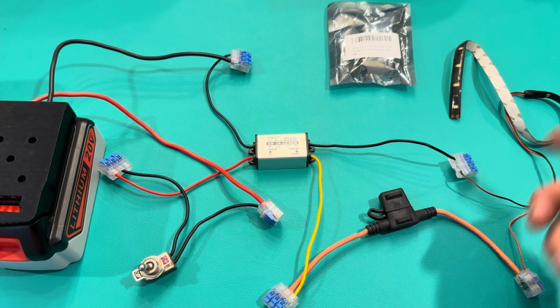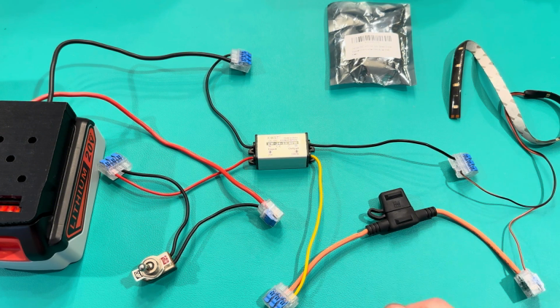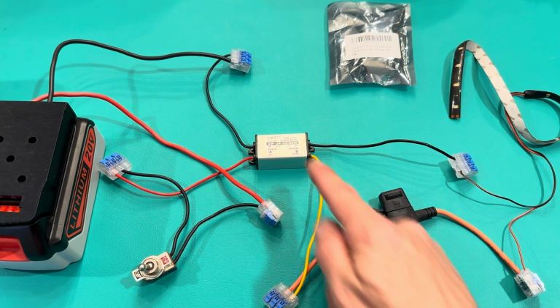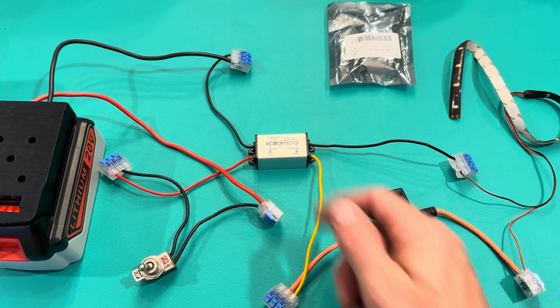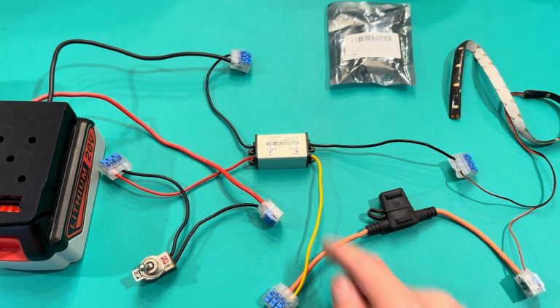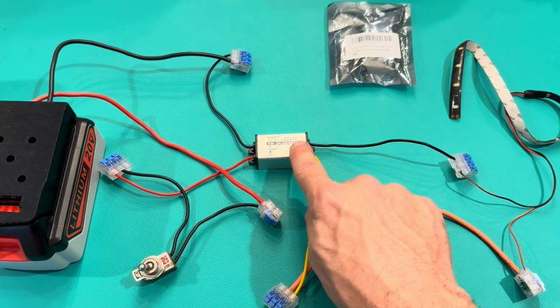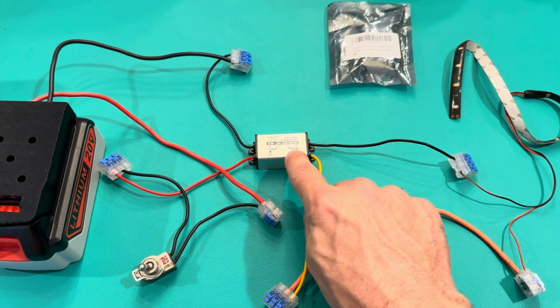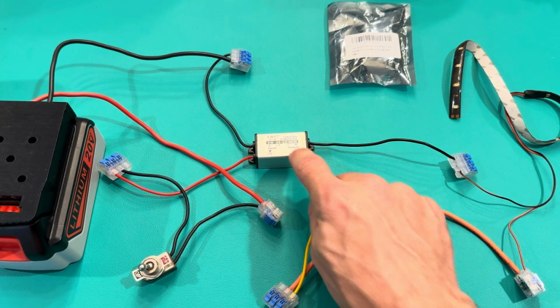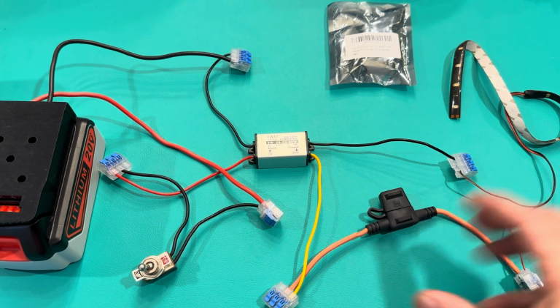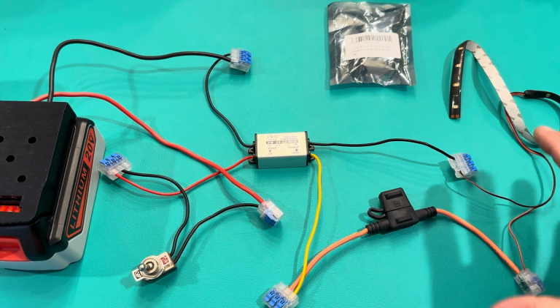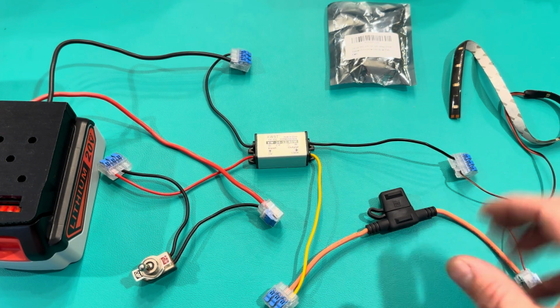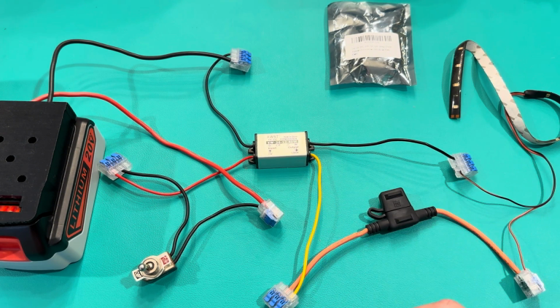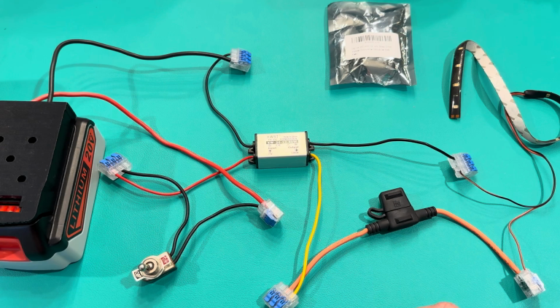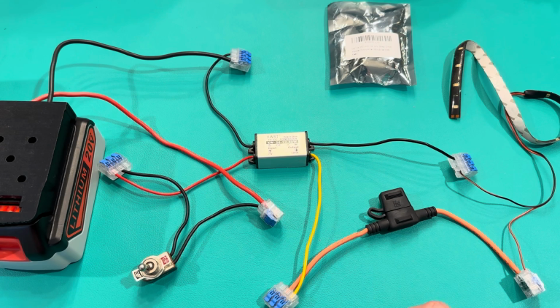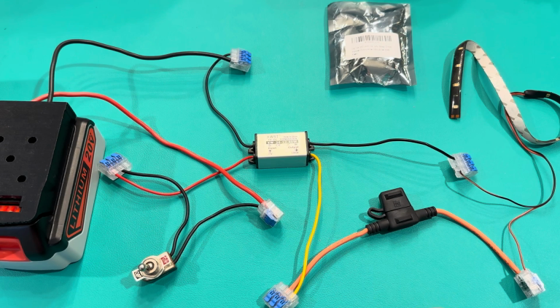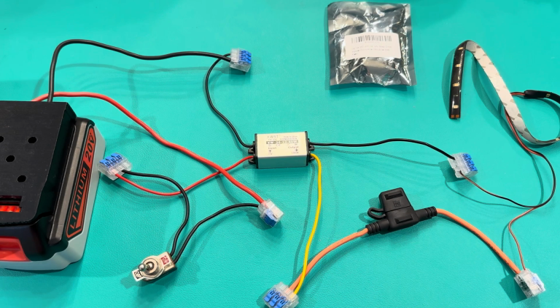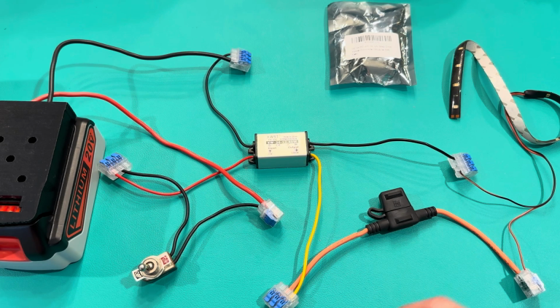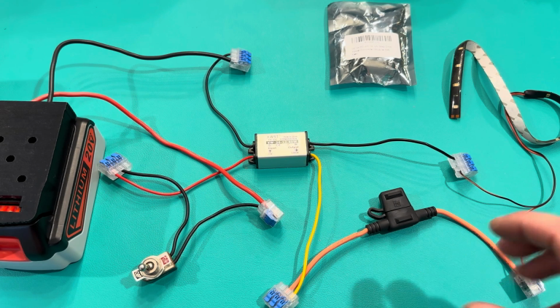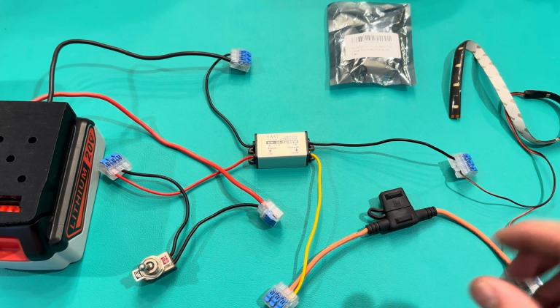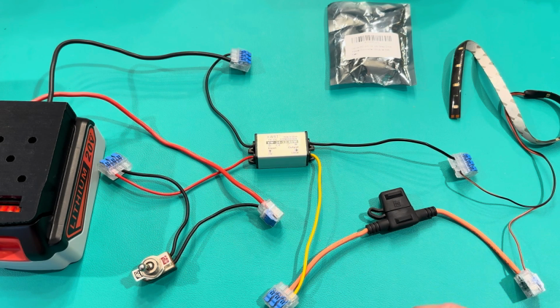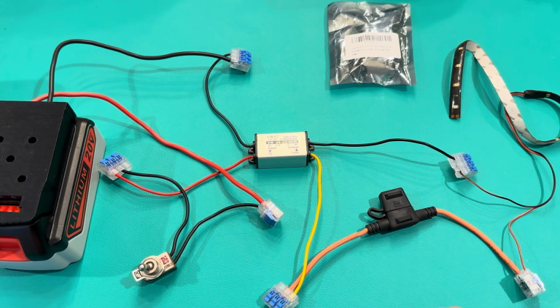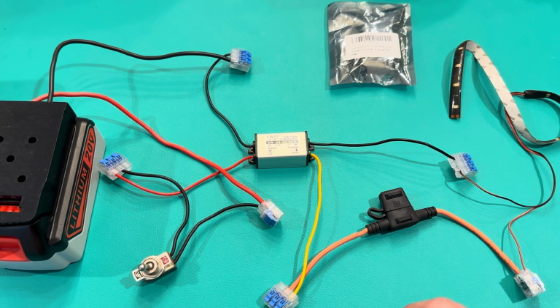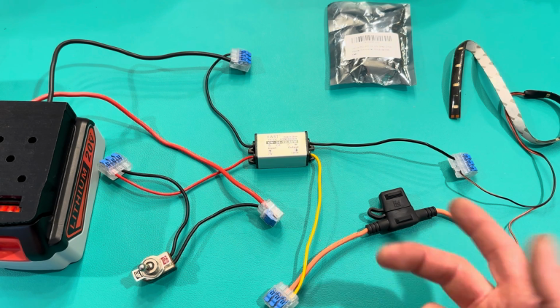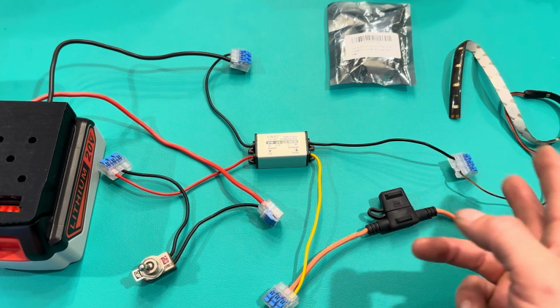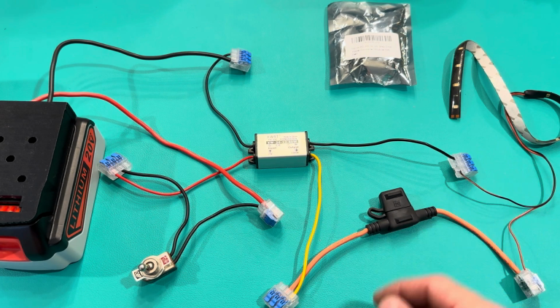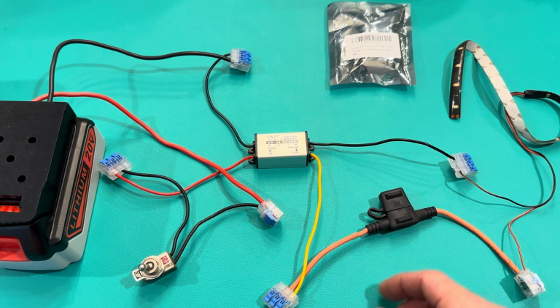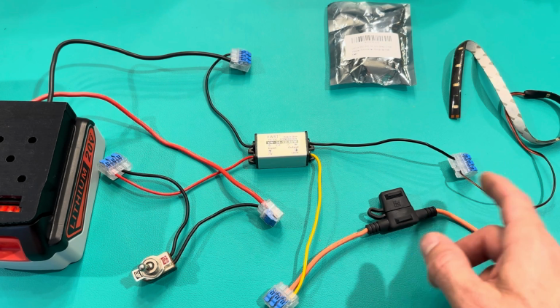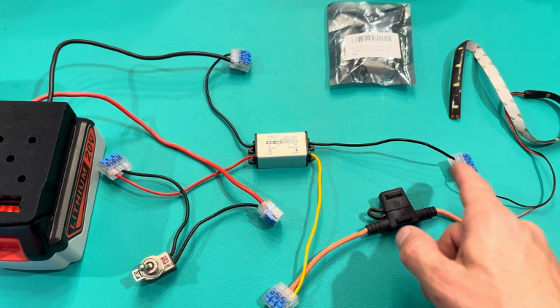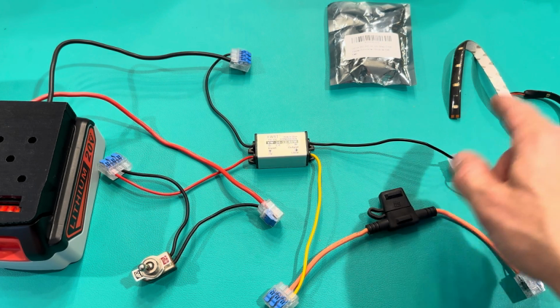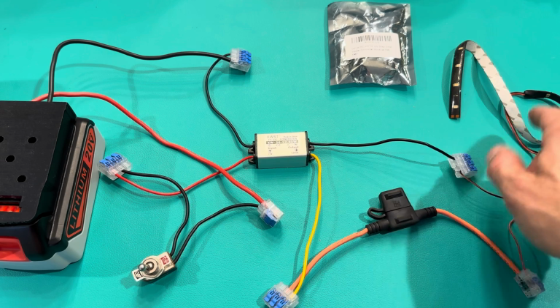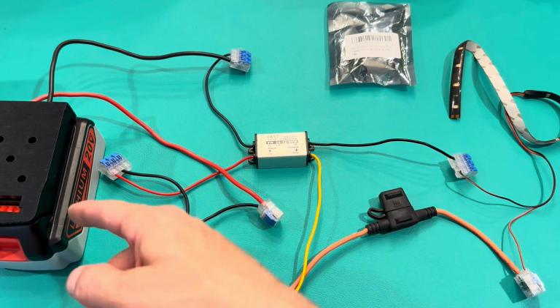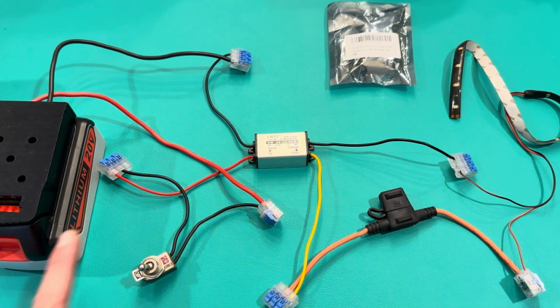It supports up to 60 watts, so I've got a light bar that's 30 watts — I could technically run two of them — but I just need one.